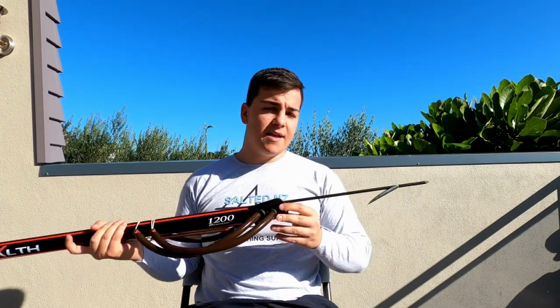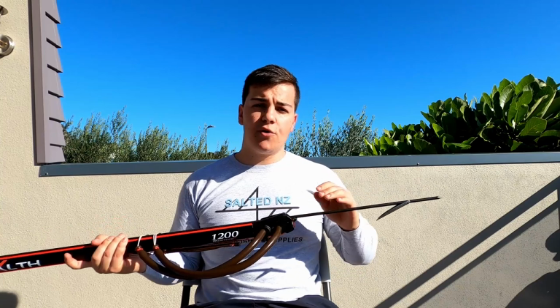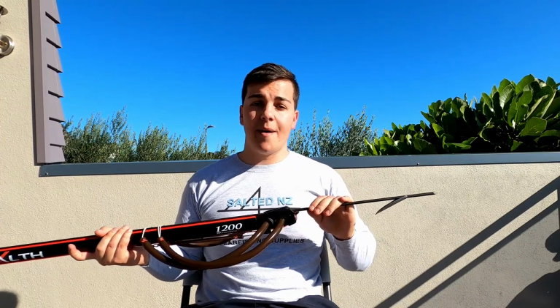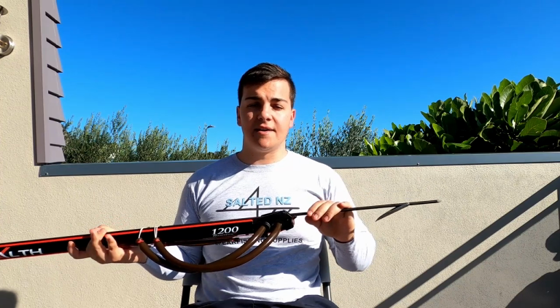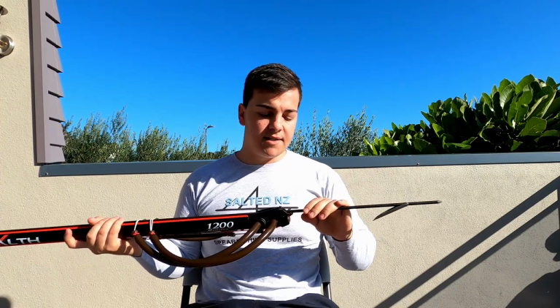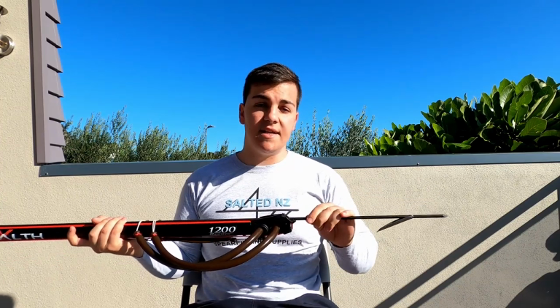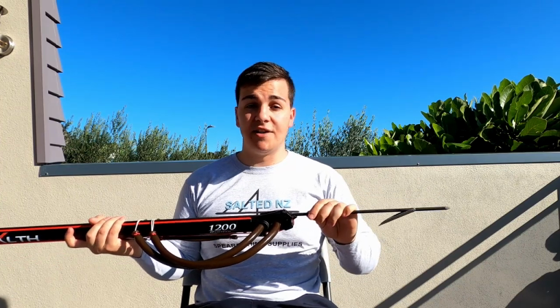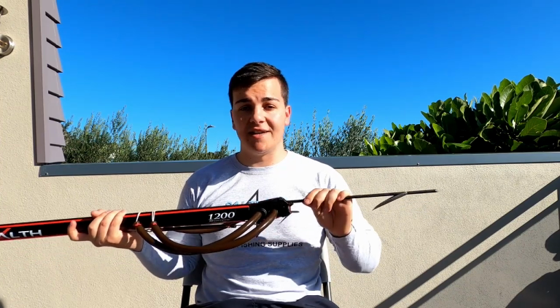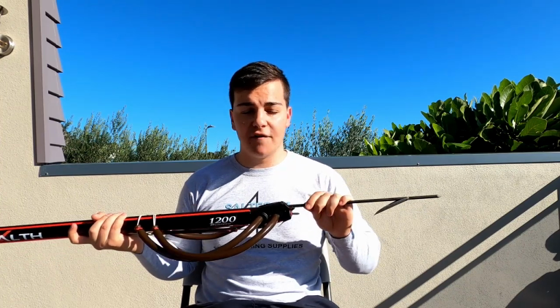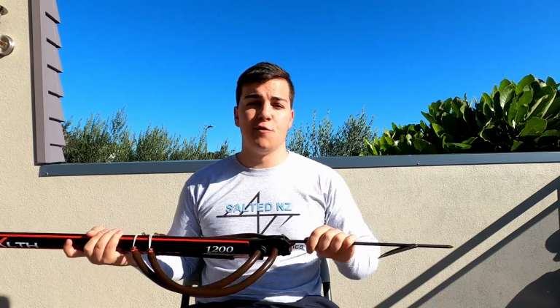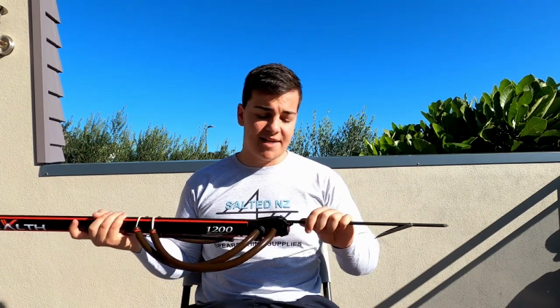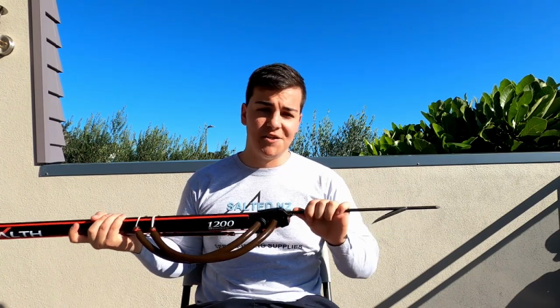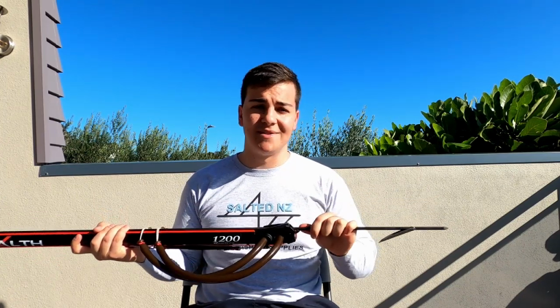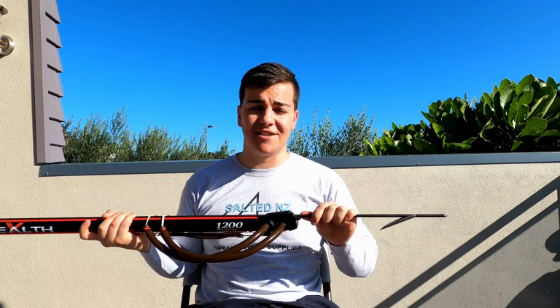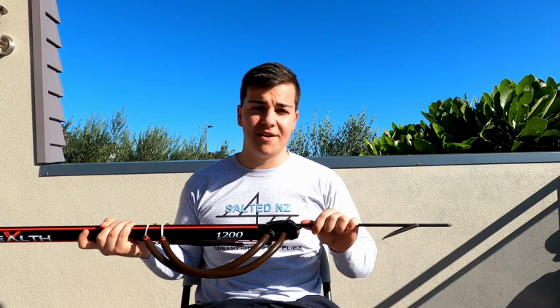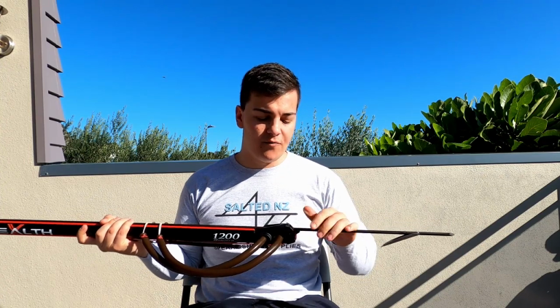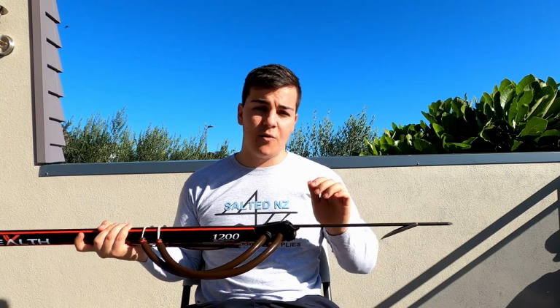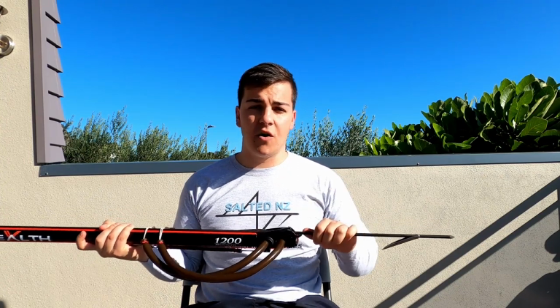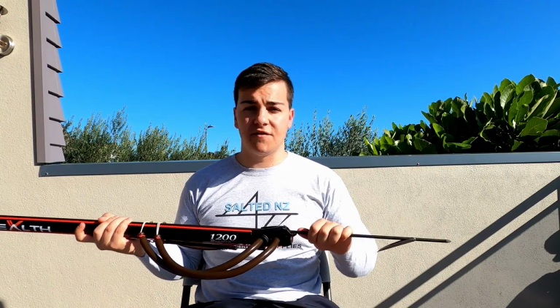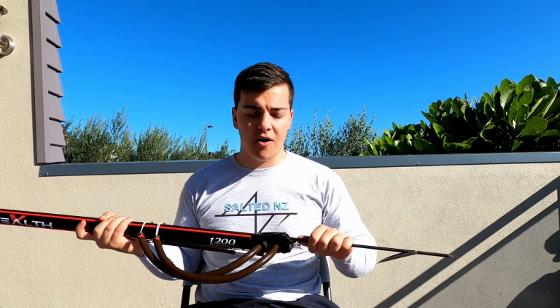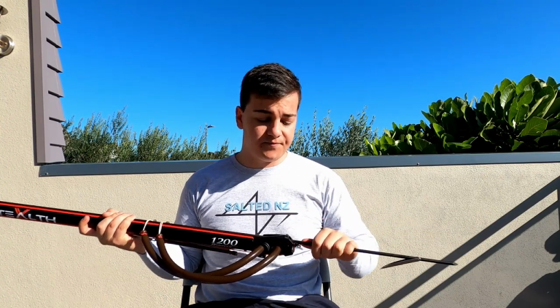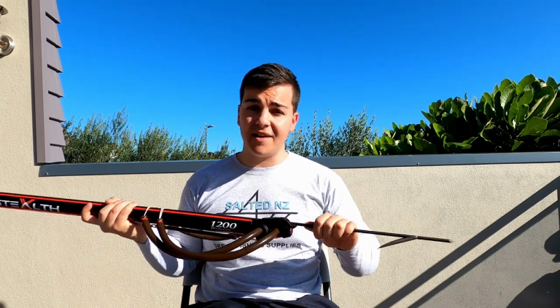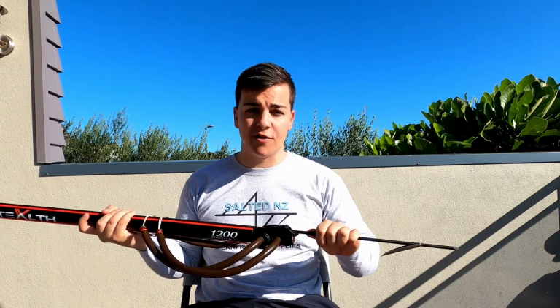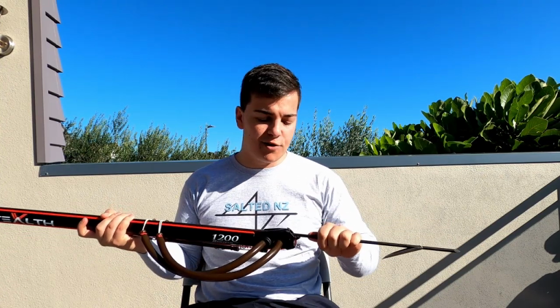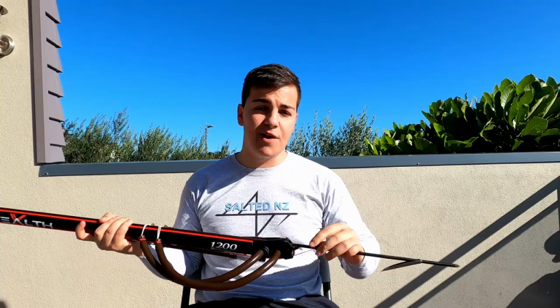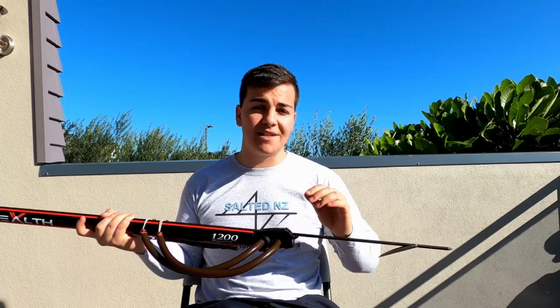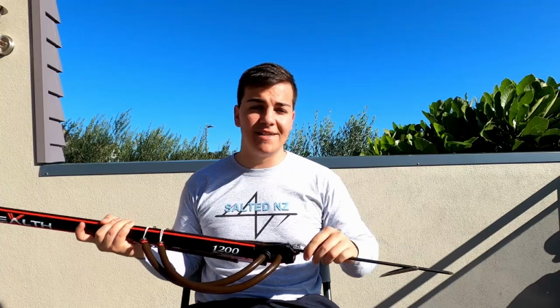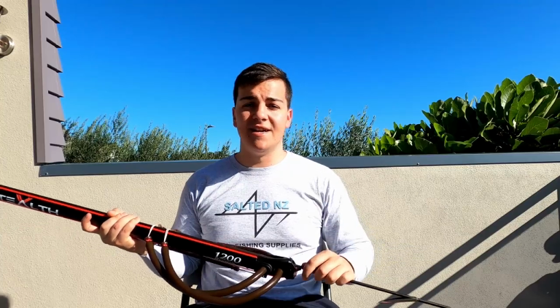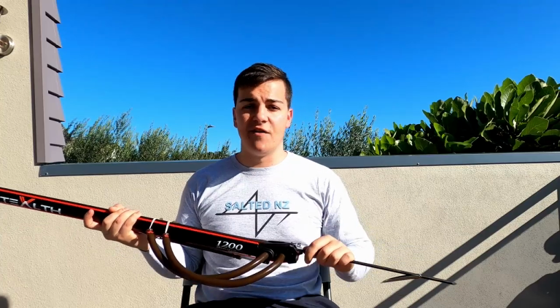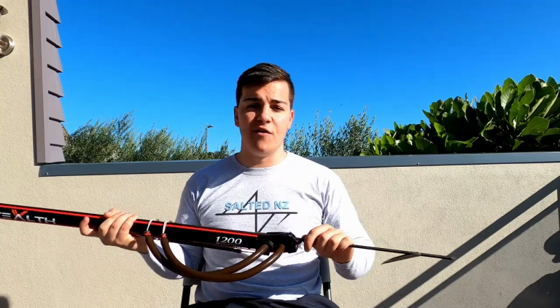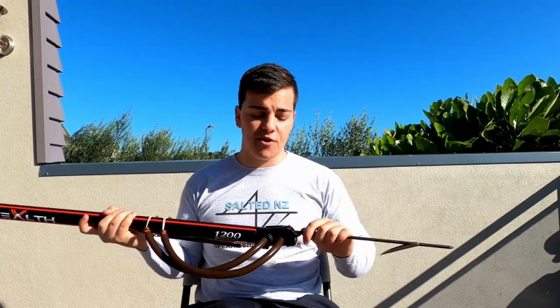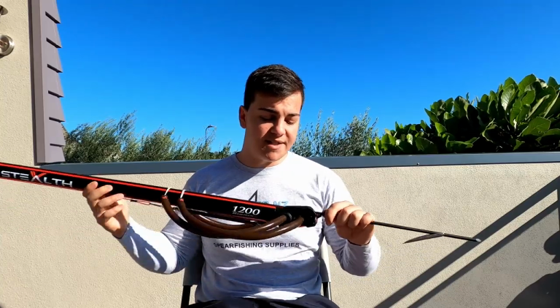Standard on all the Rapitec guns is the spring steel plated shafts. It's used because it is extremely durable — one of the hardest shafts on the market. It's not going to bend on you, and because it's plated it is very, very corrosion resistant.